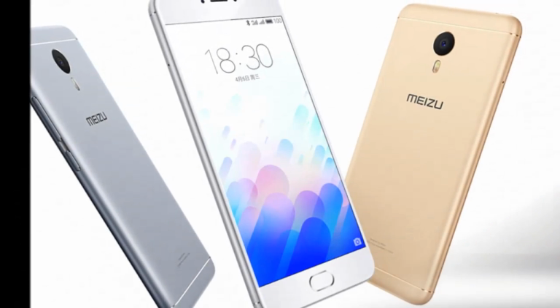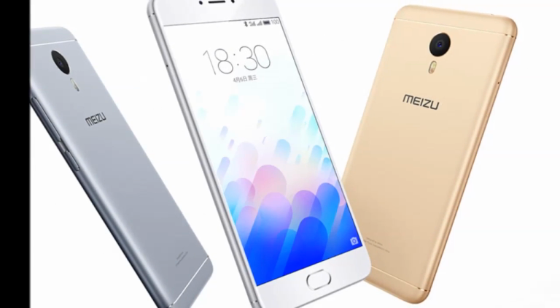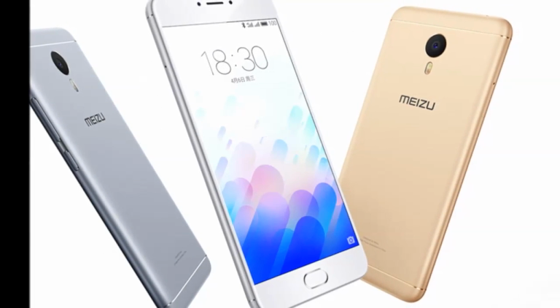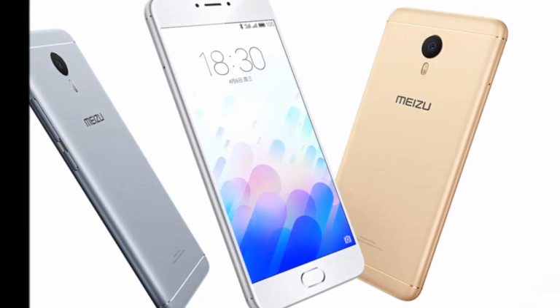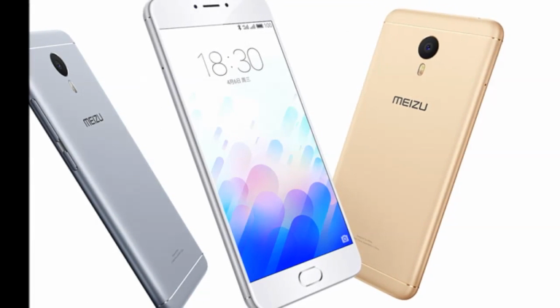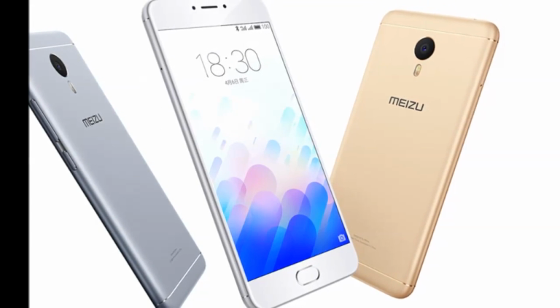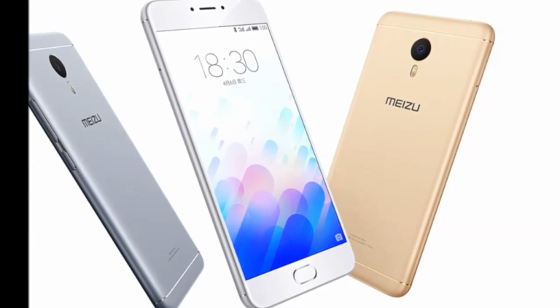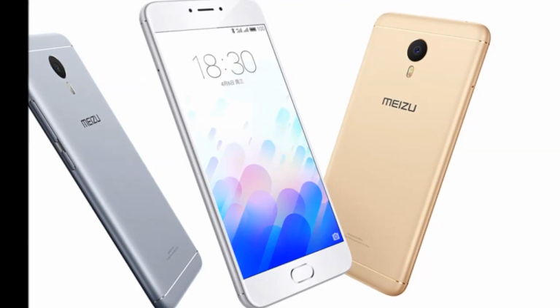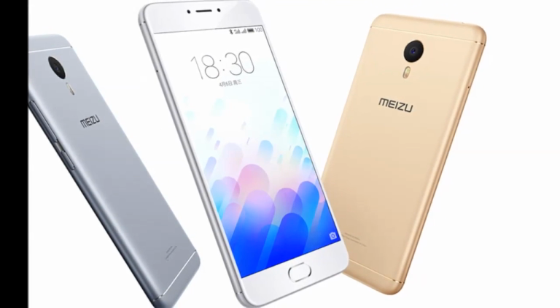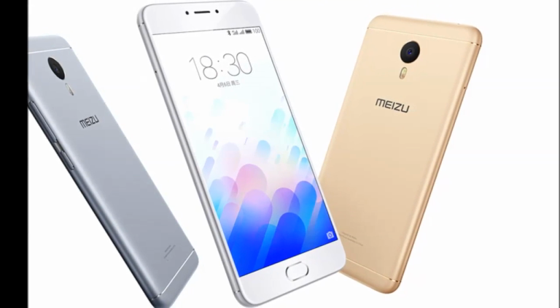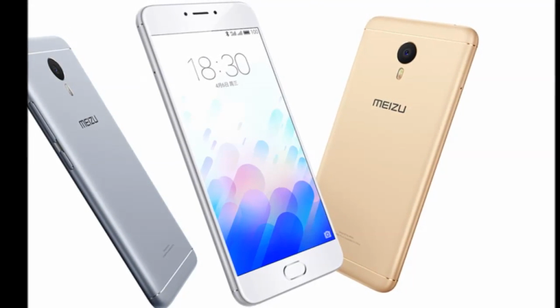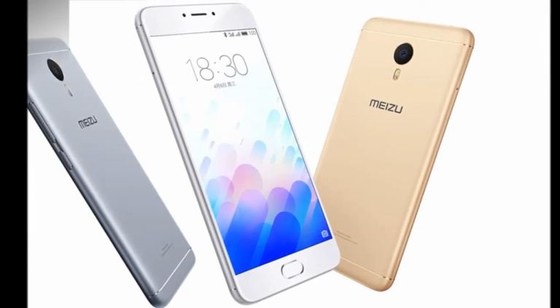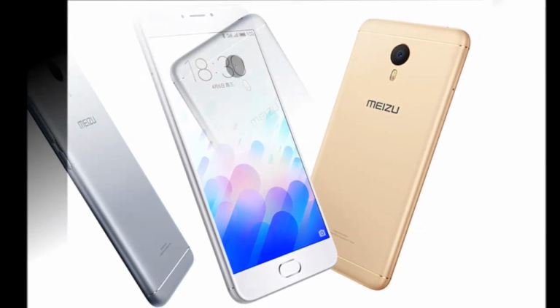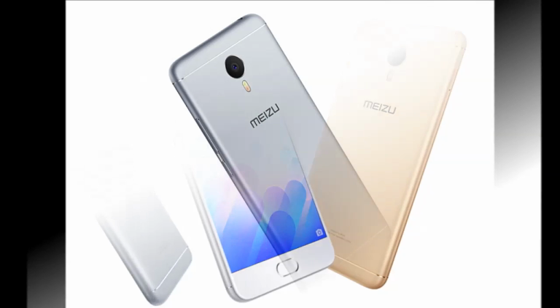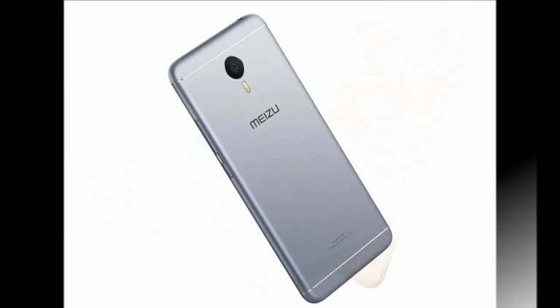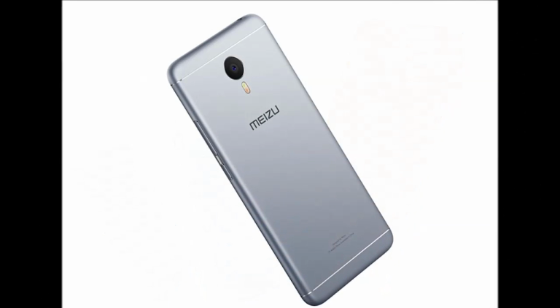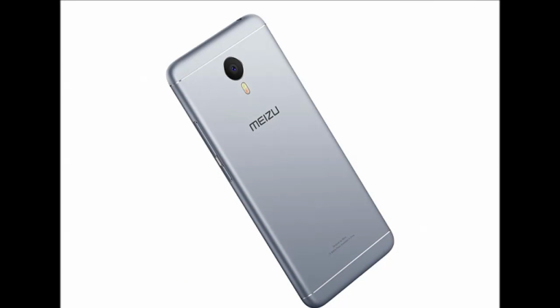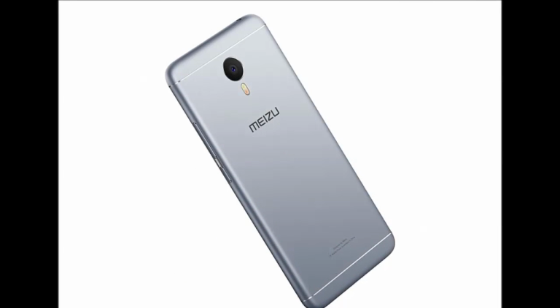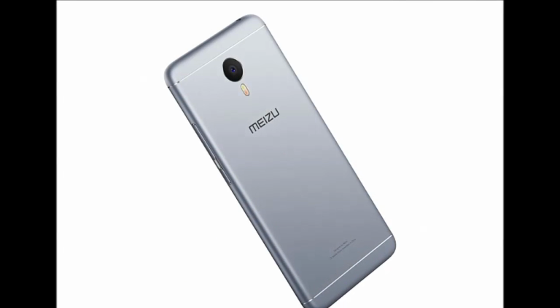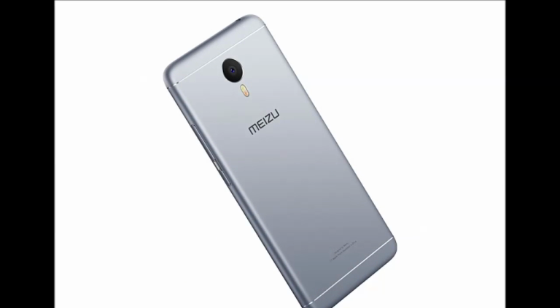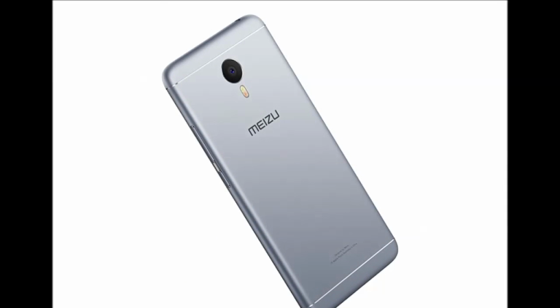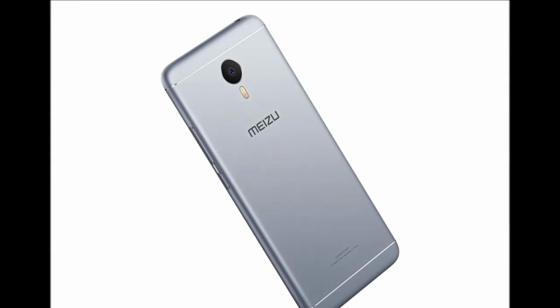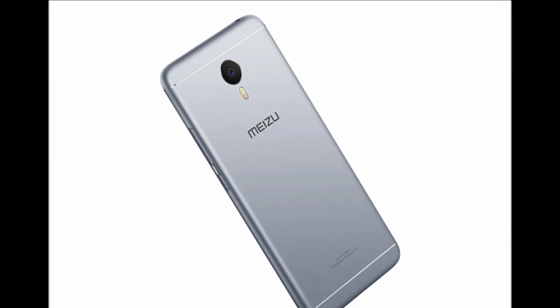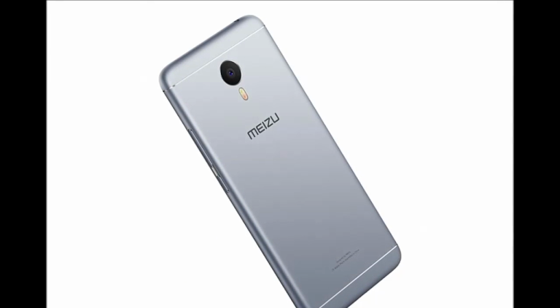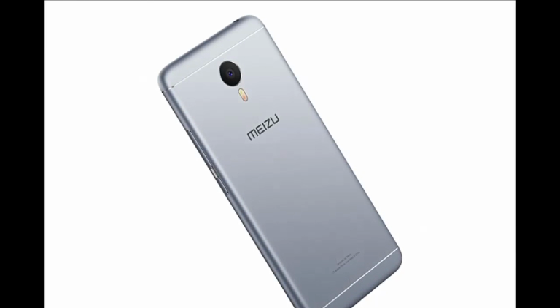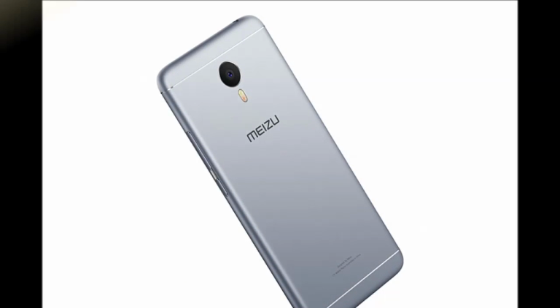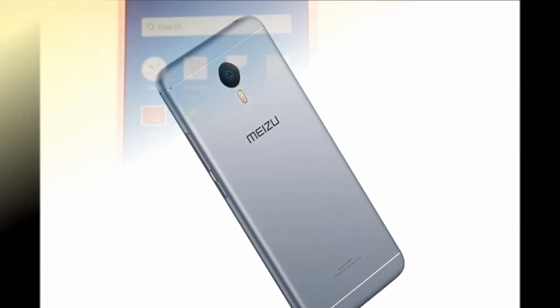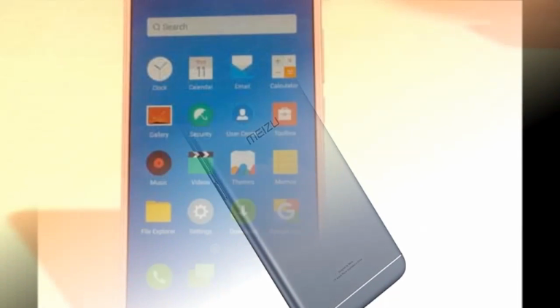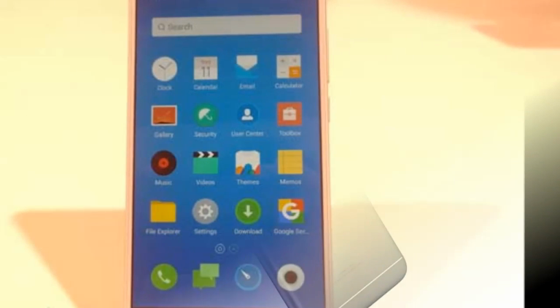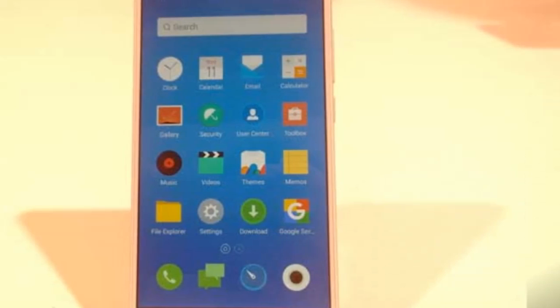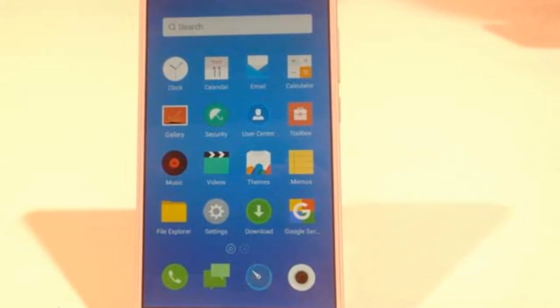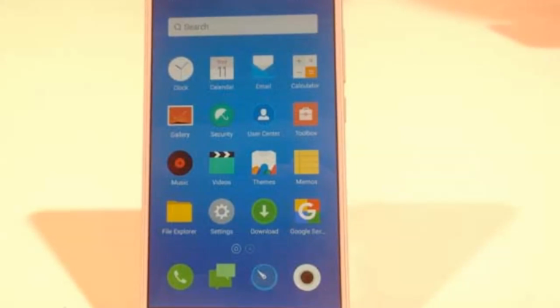The Mi Zooms will be available in gray, silver, and gold color options. As for availability, the e-commerce giant will begin selling the device from Wednesday starting midnight.